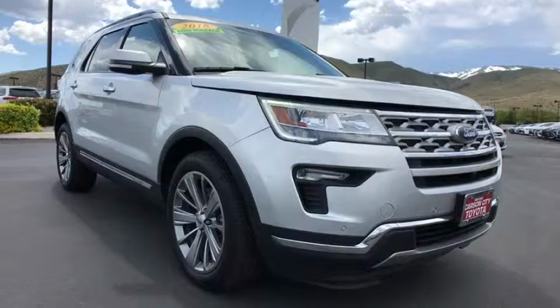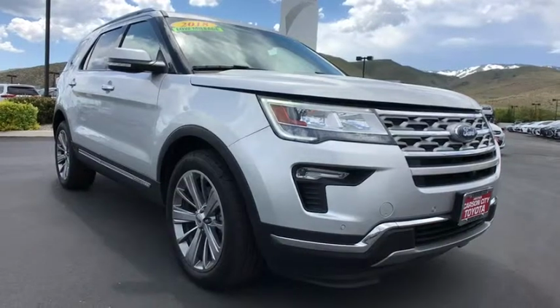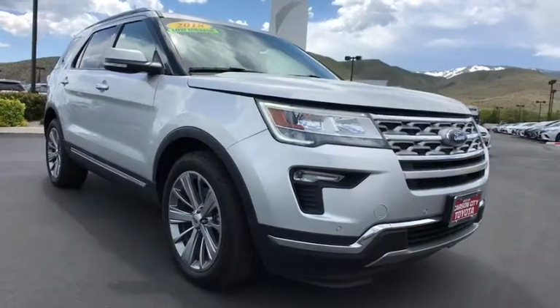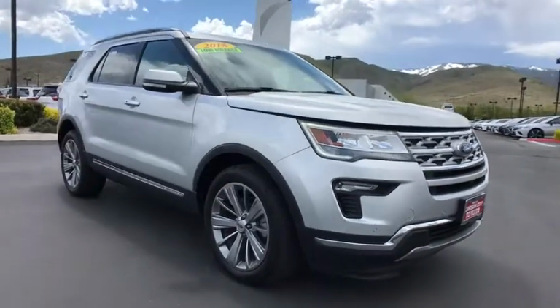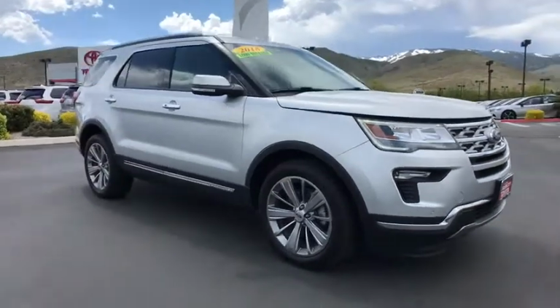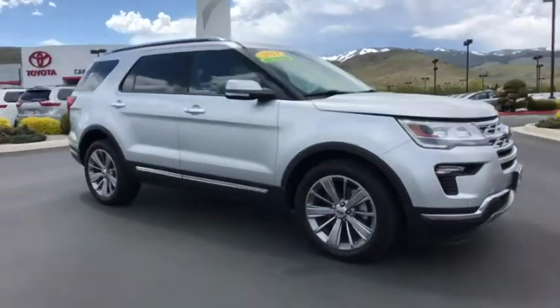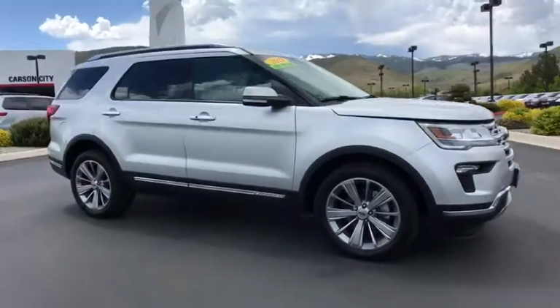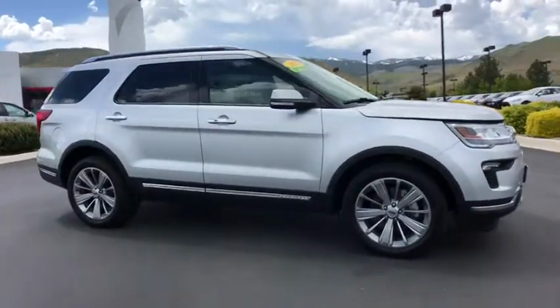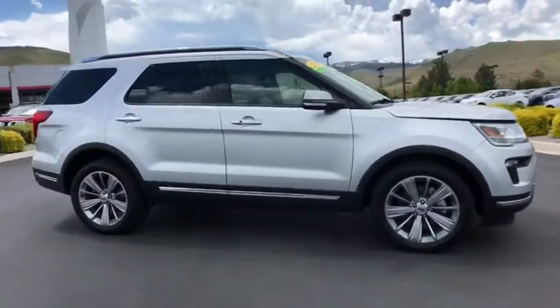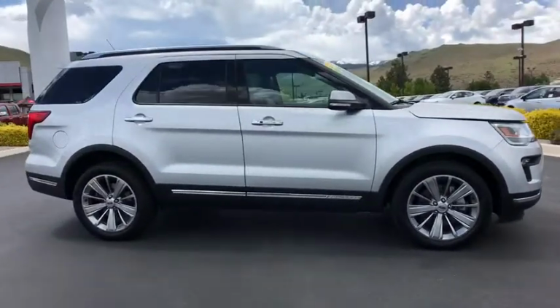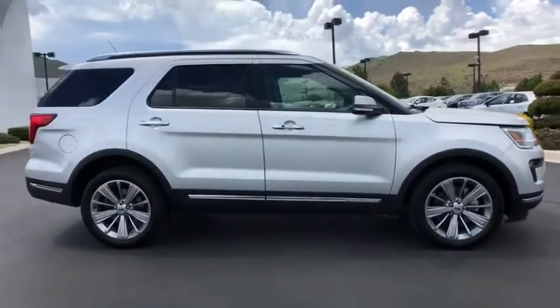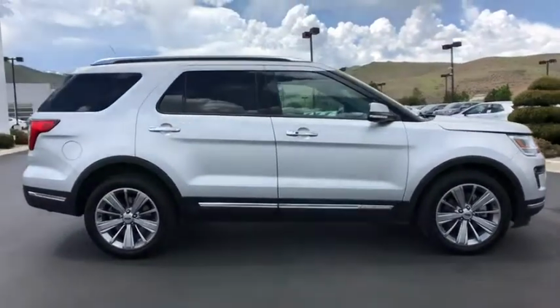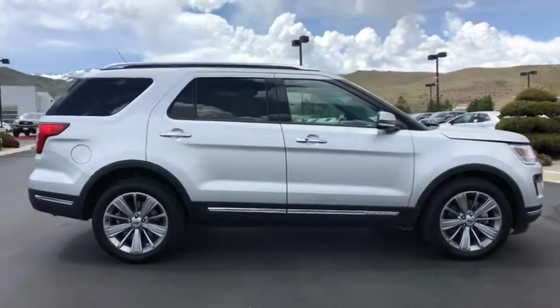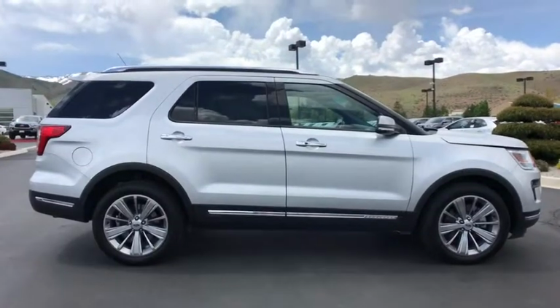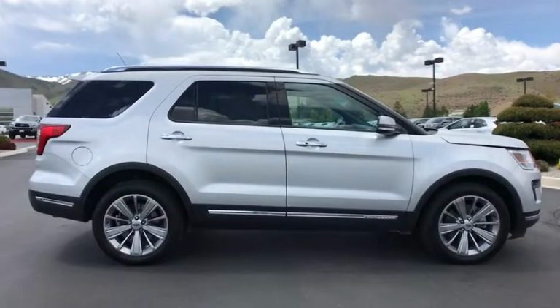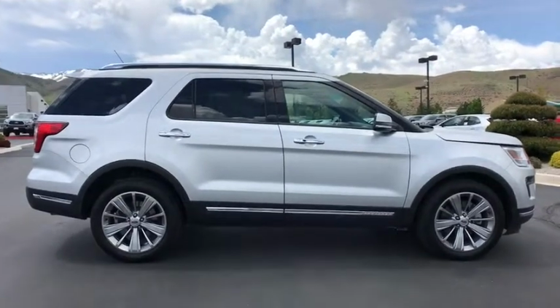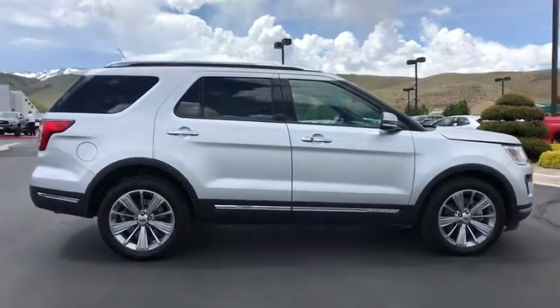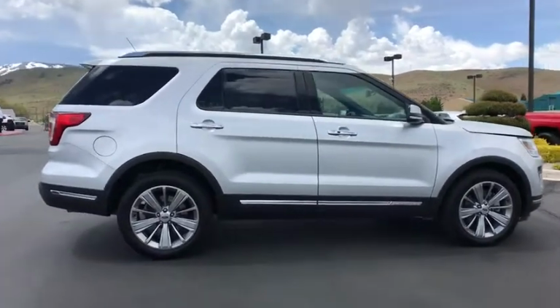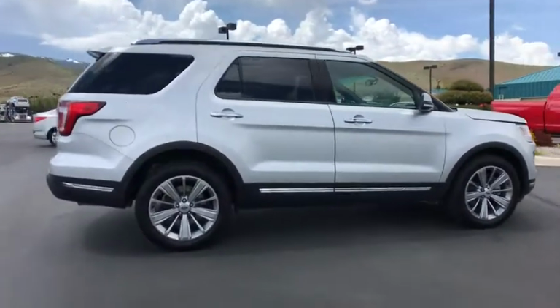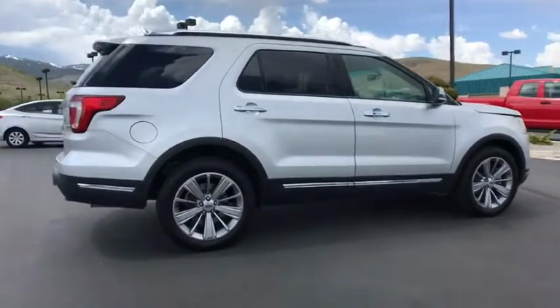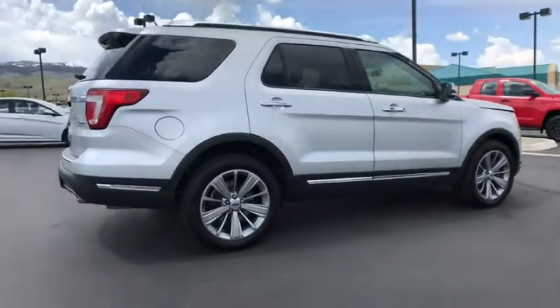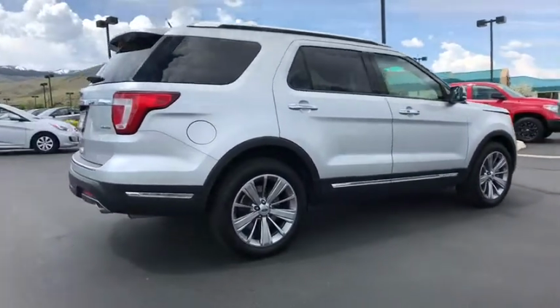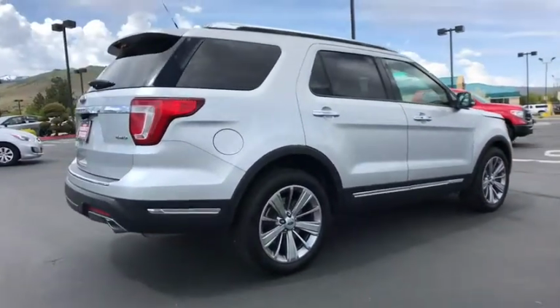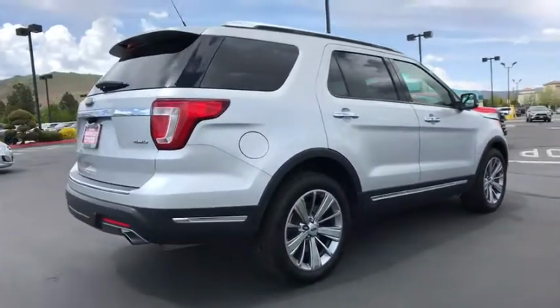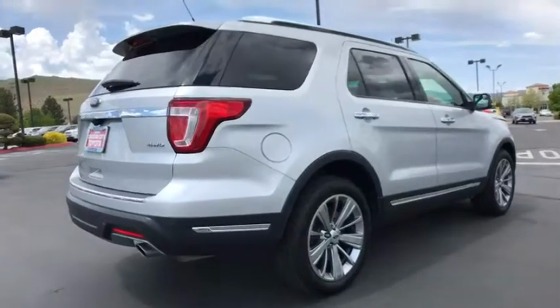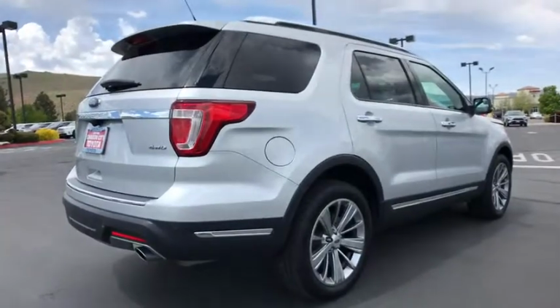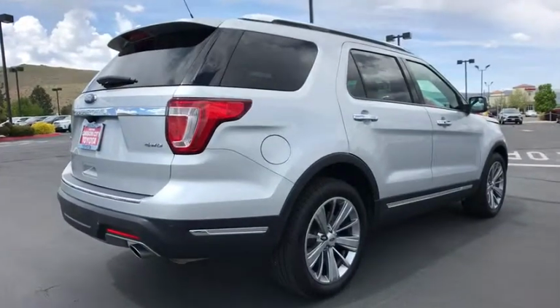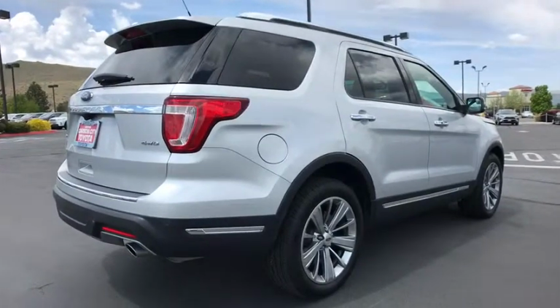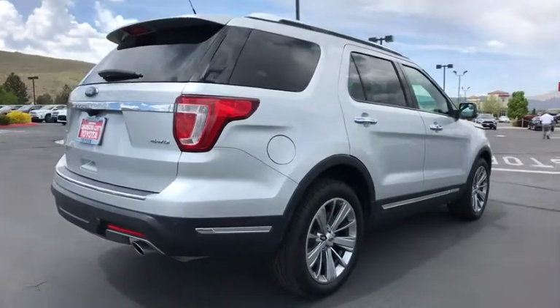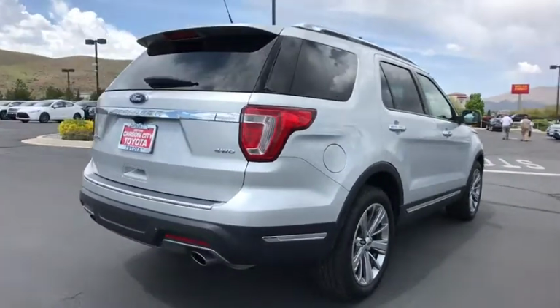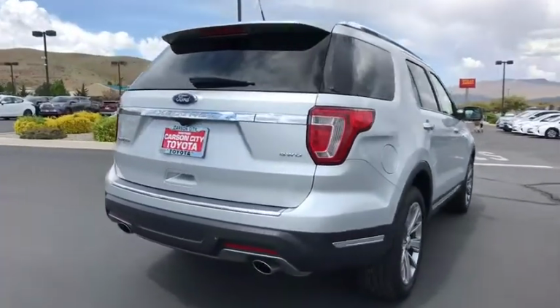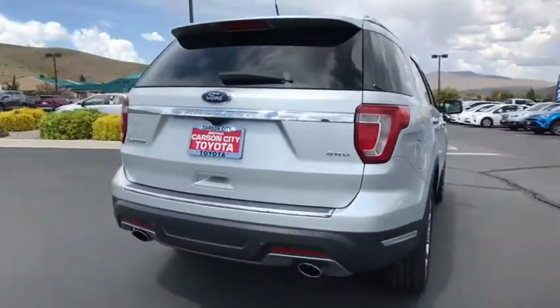2018 Ford Explorer. You've got a lot of capabilities to call on in a Ford Explorer. Don't underestimate your choices. This vehicle has less than 35,000 miles. Here are some of this vehicle's great options.